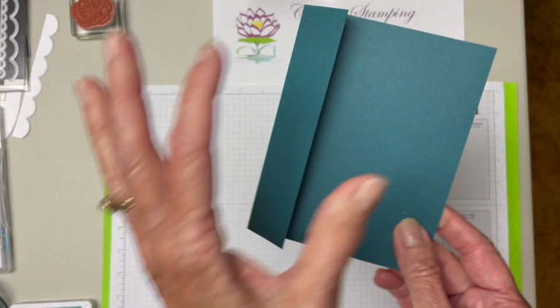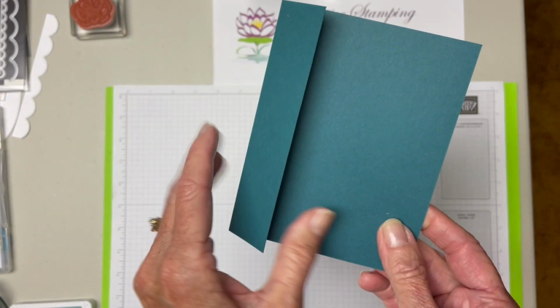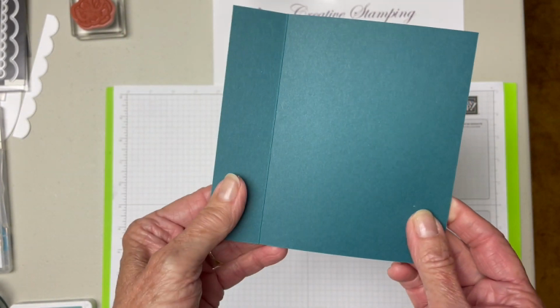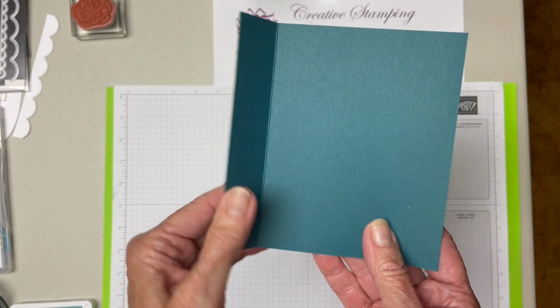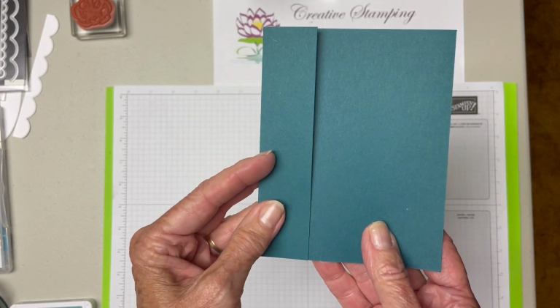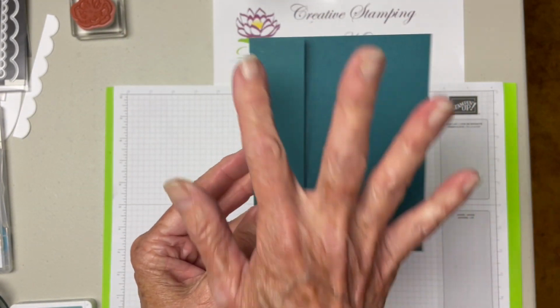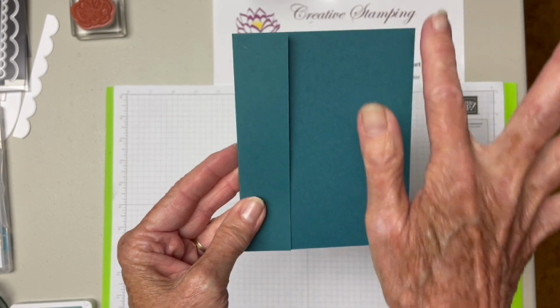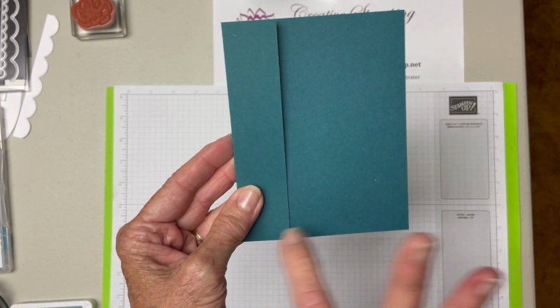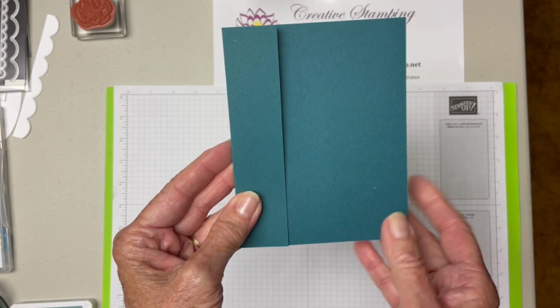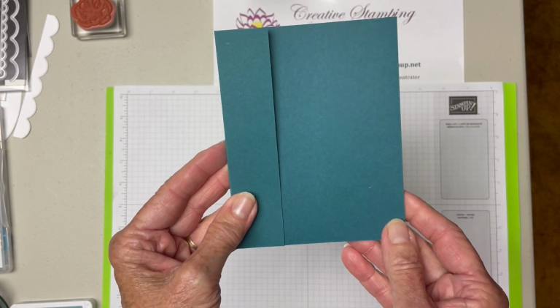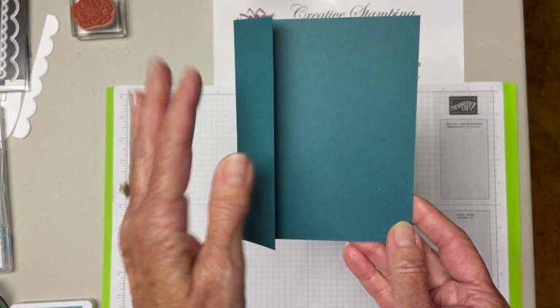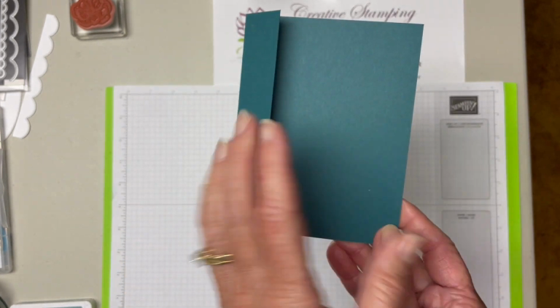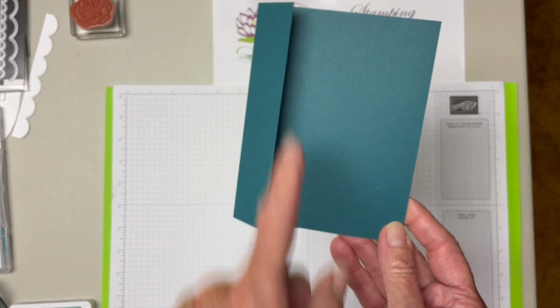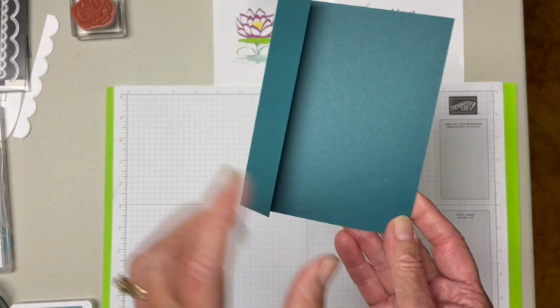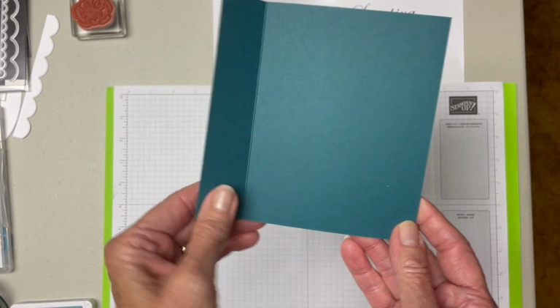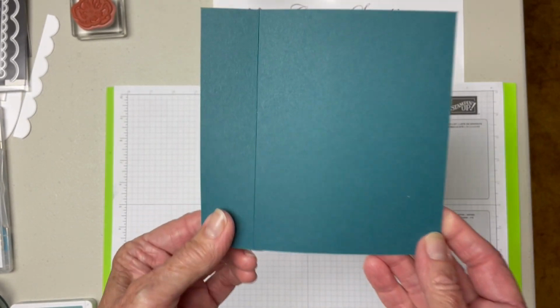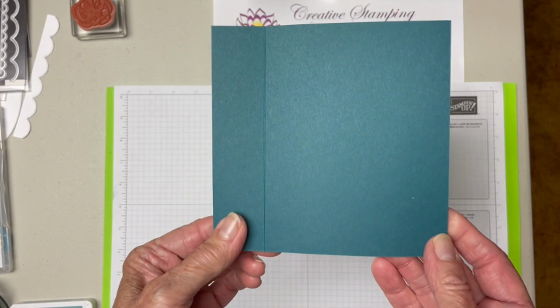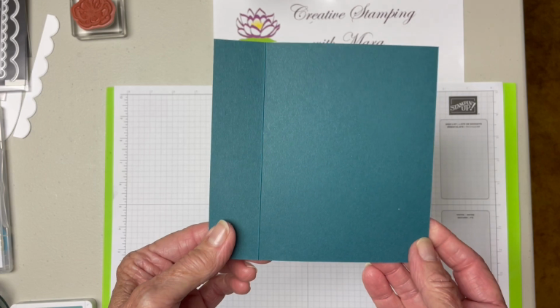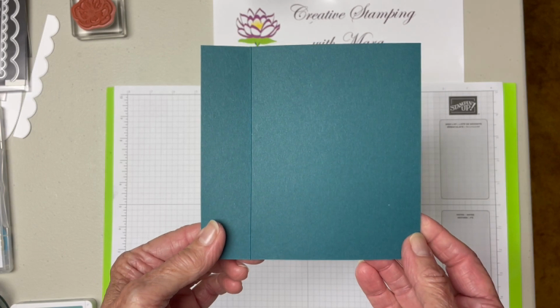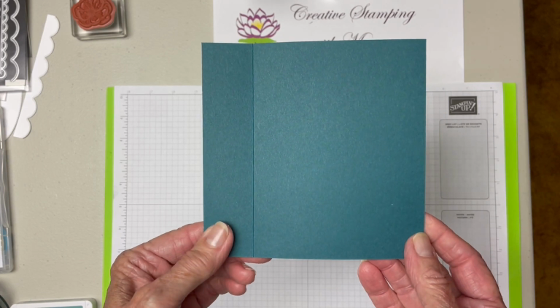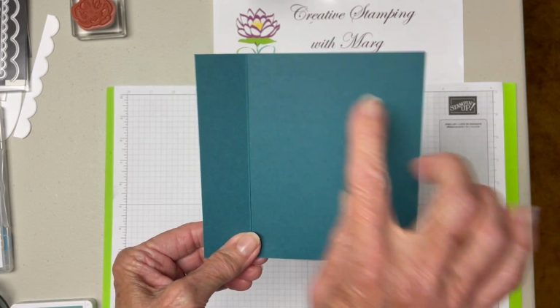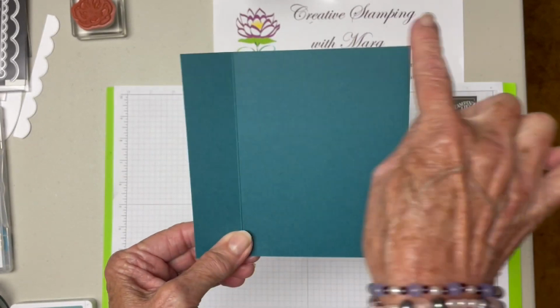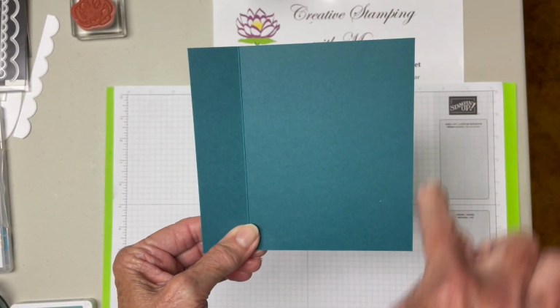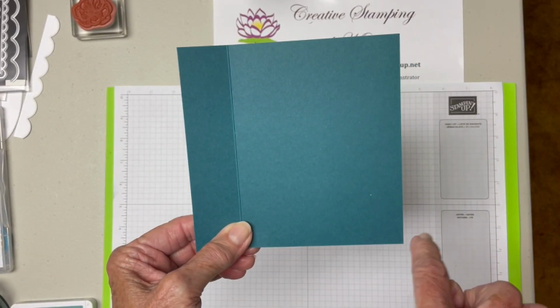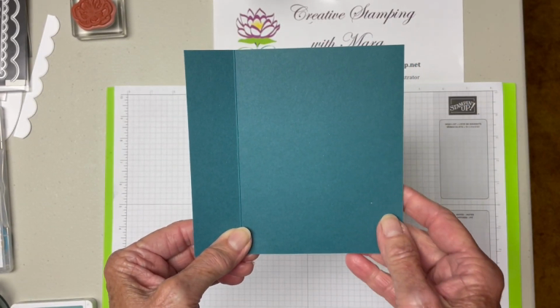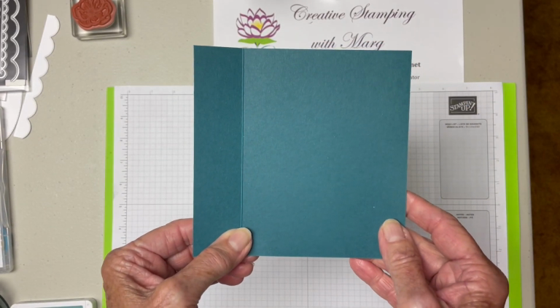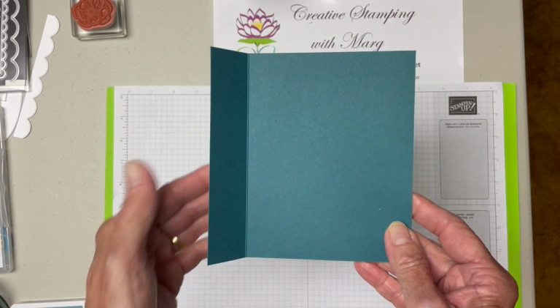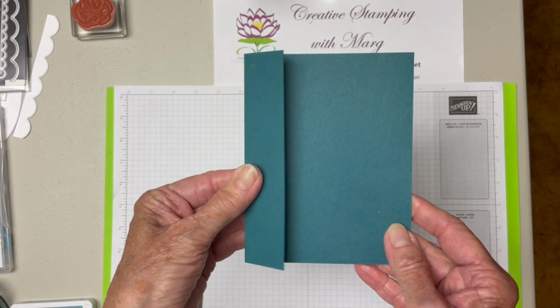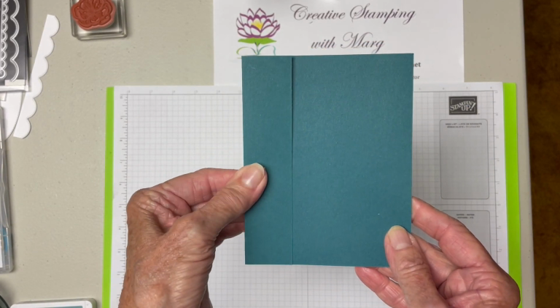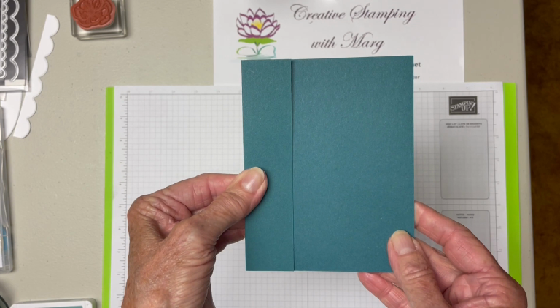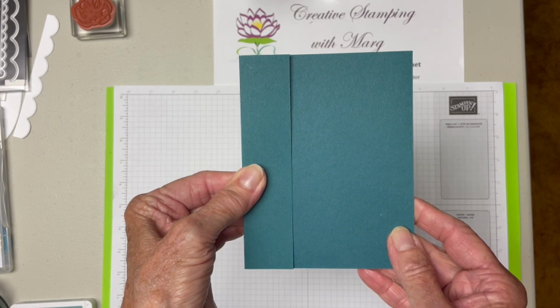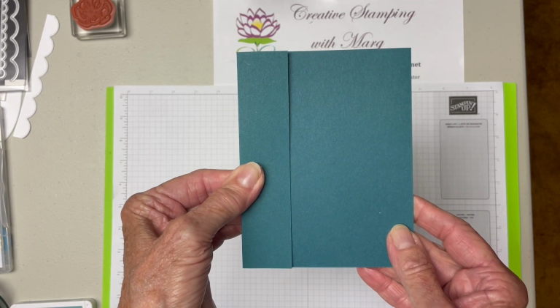So basically it's a regular card front, but we're going to cut off a piece. So if you cut your cardstock five and a half by five and a half, score at four and a quarter, this is what you'll get when you fold it.